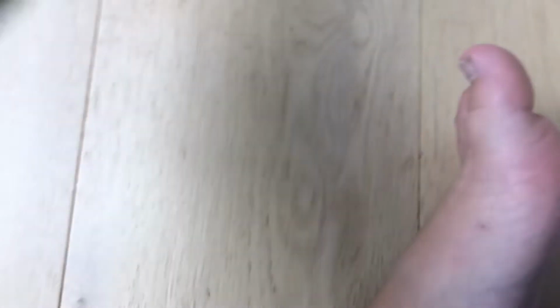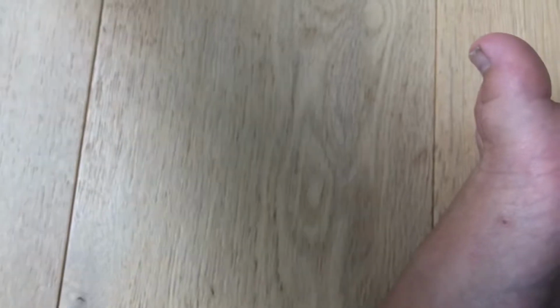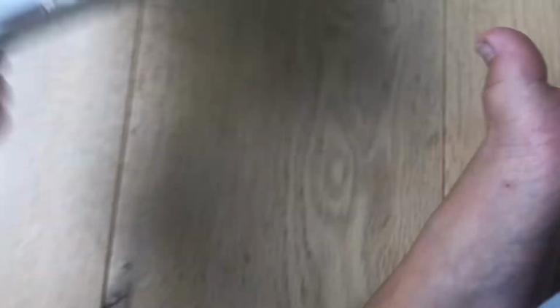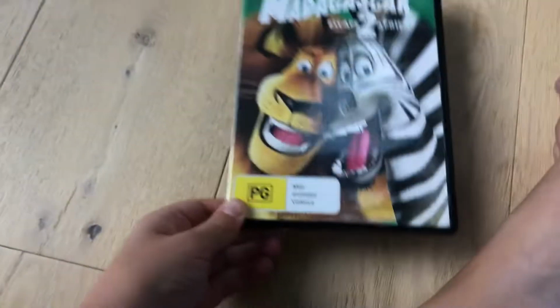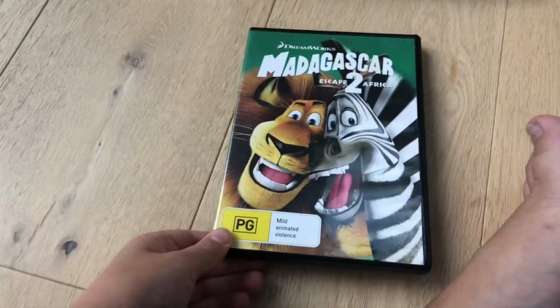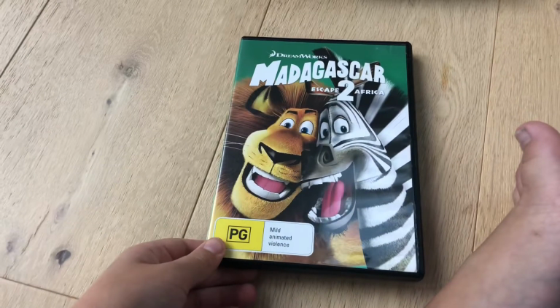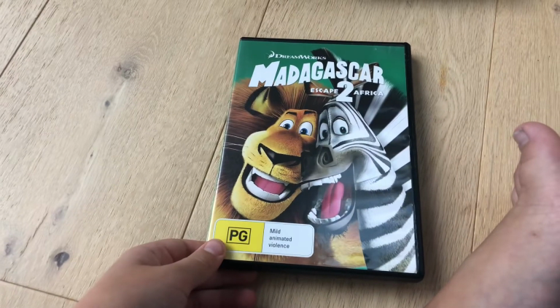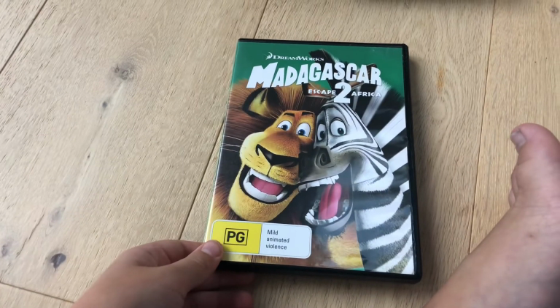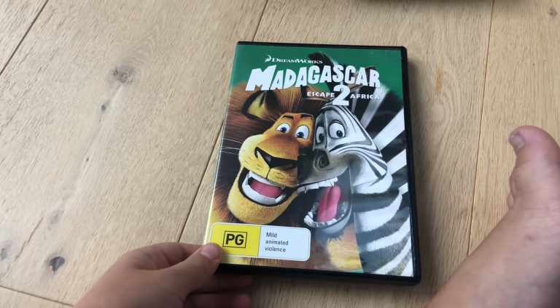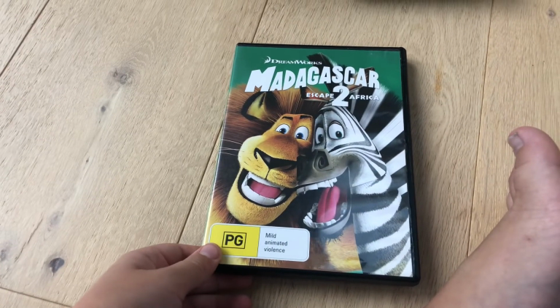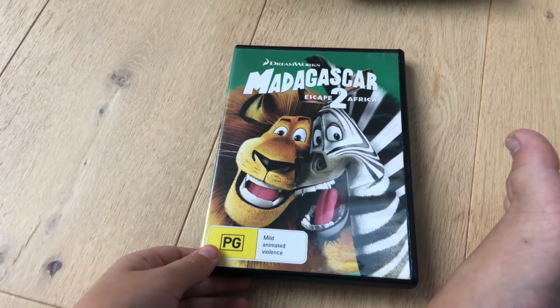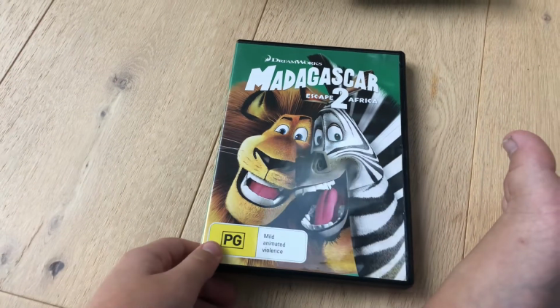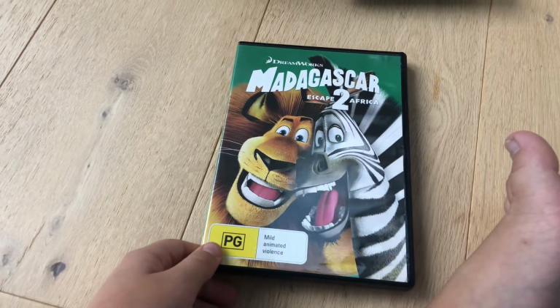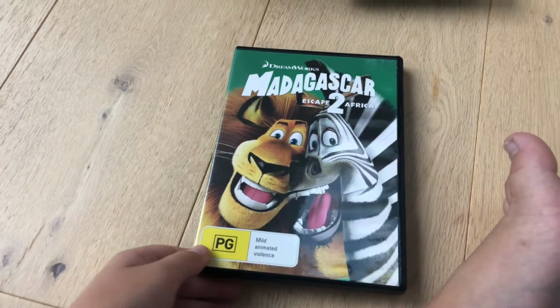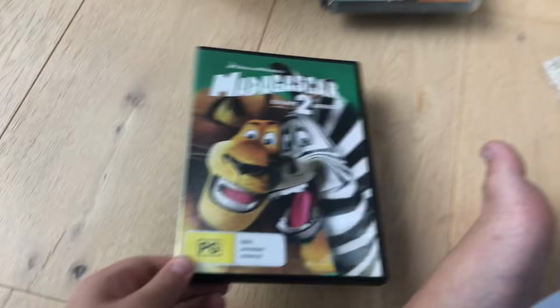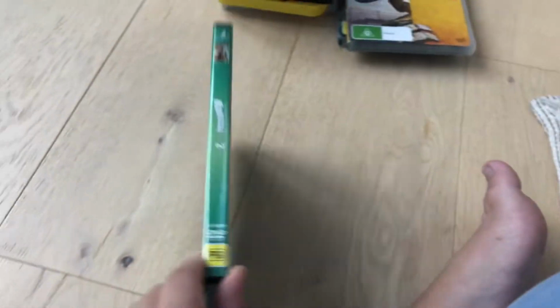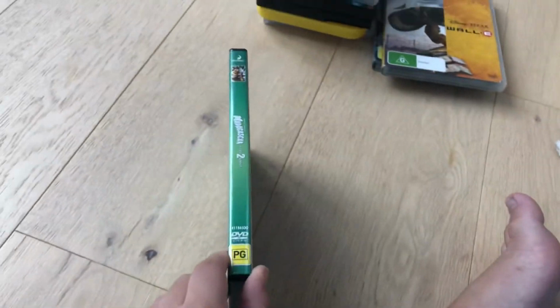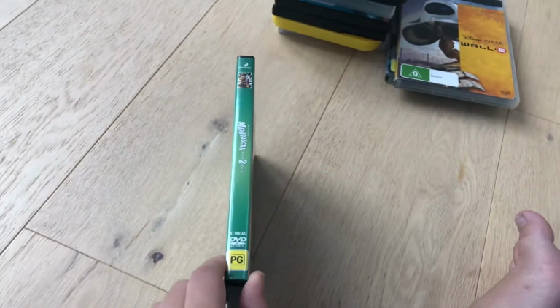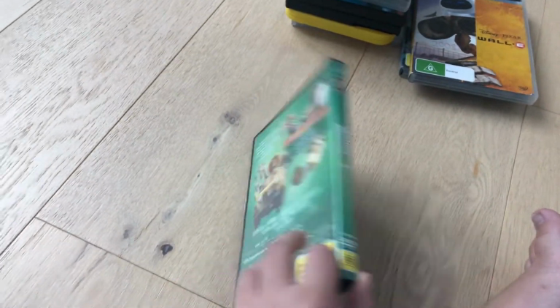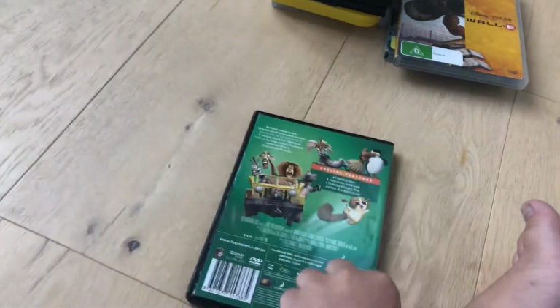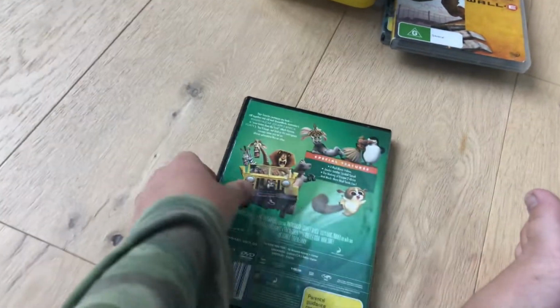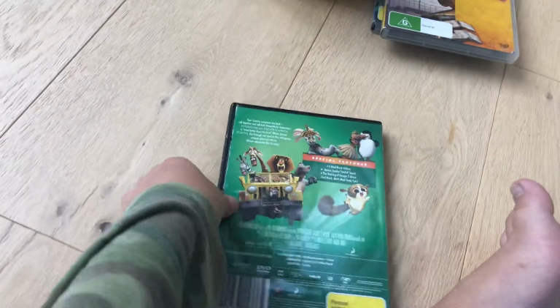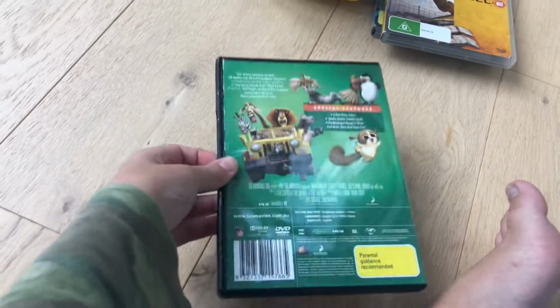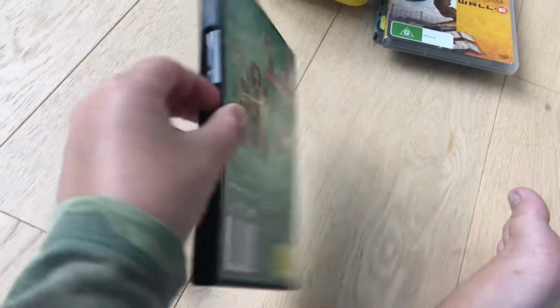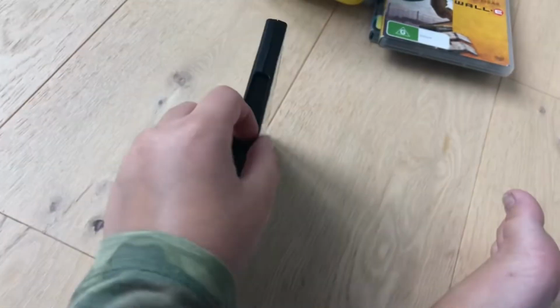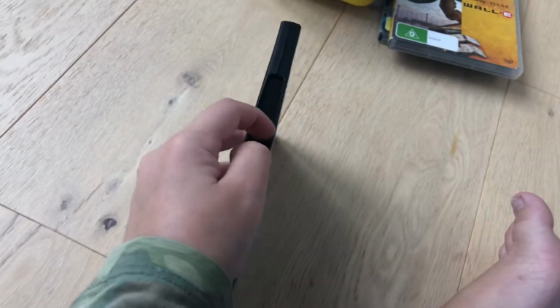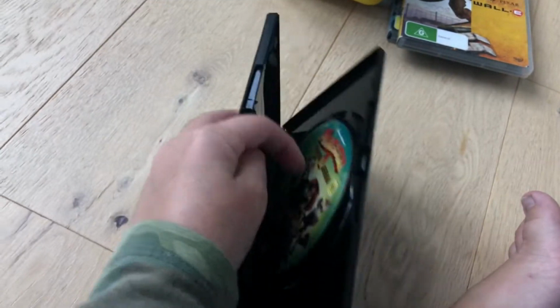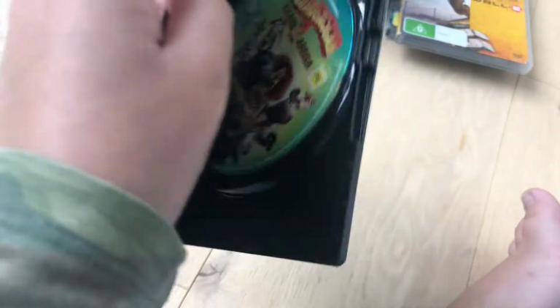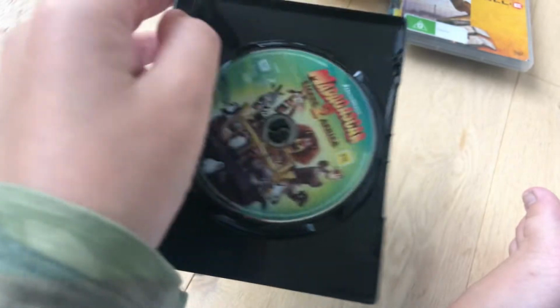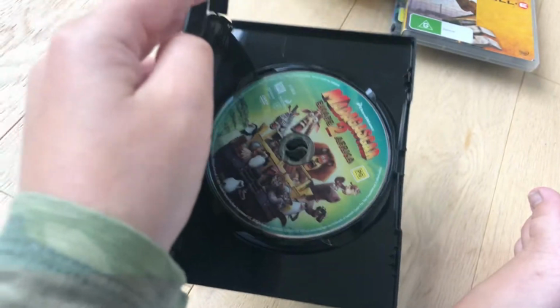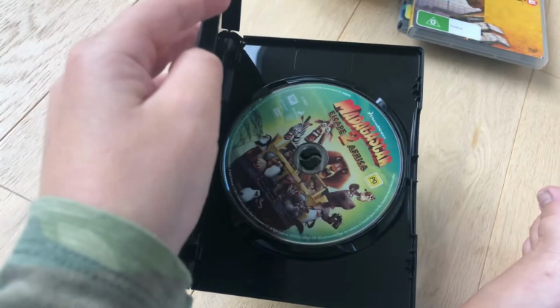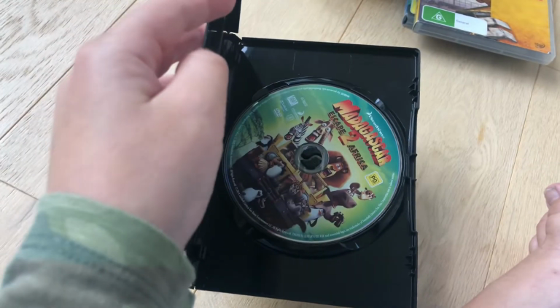Next up with Madagascar 2: Escape Africa 2018 DVD. Here's the spine and the back, here's the disc.